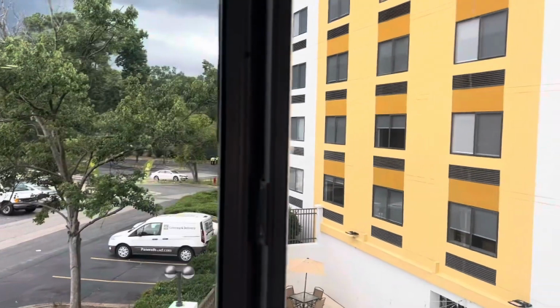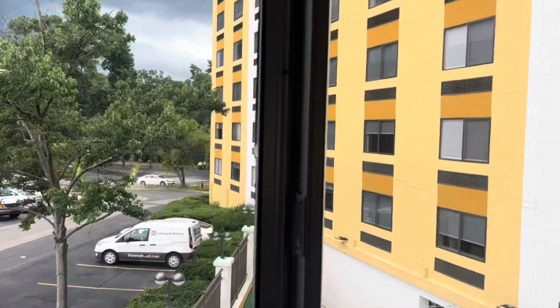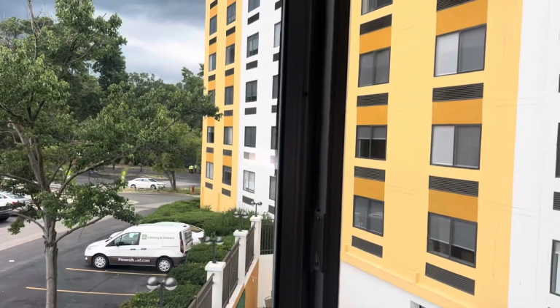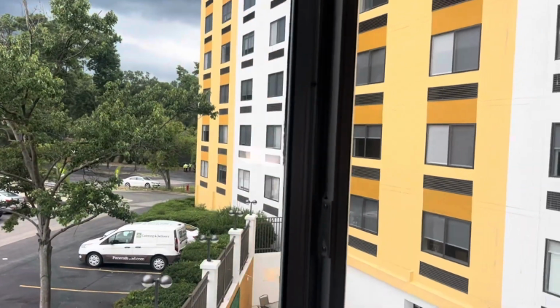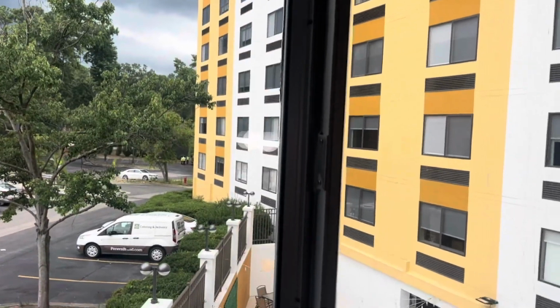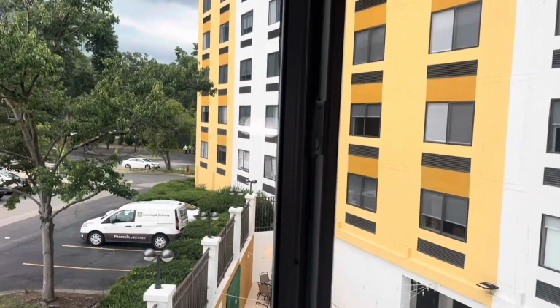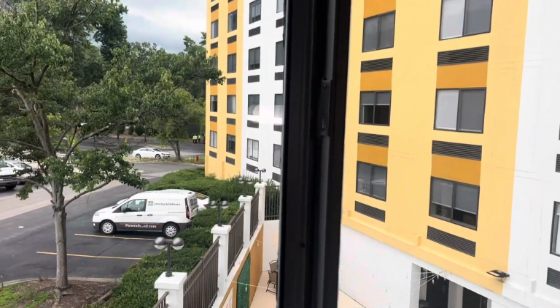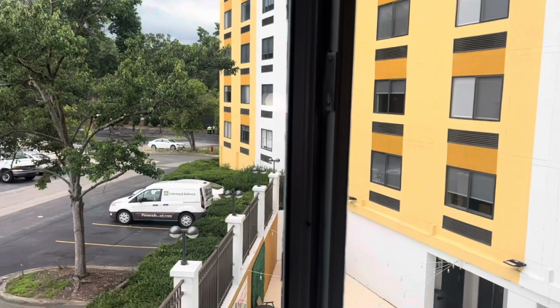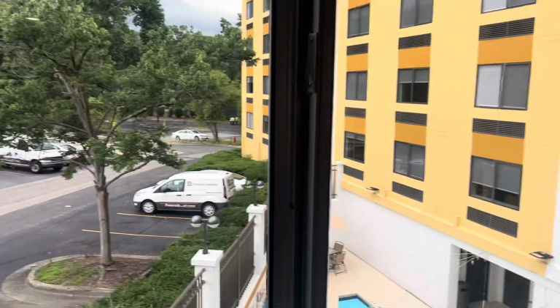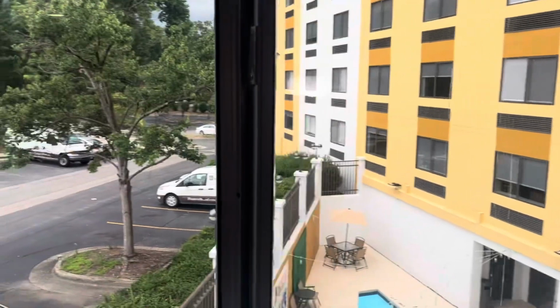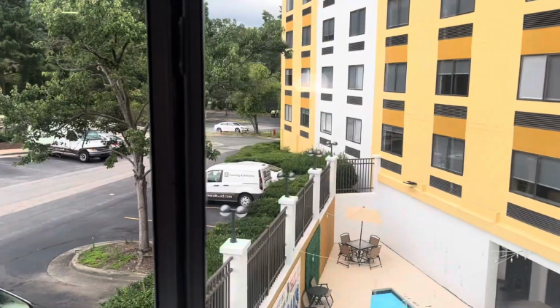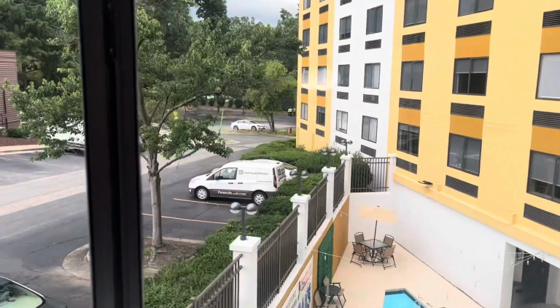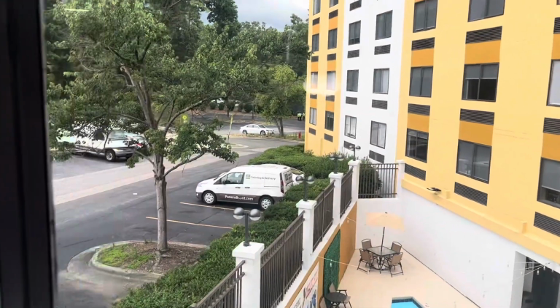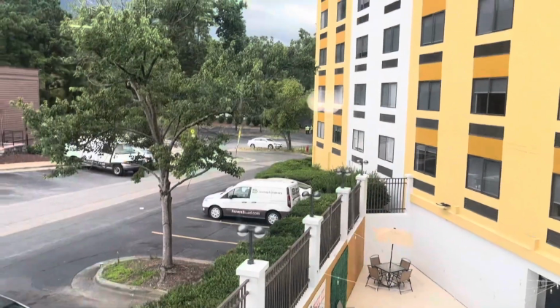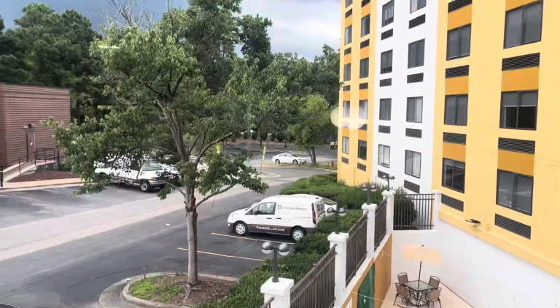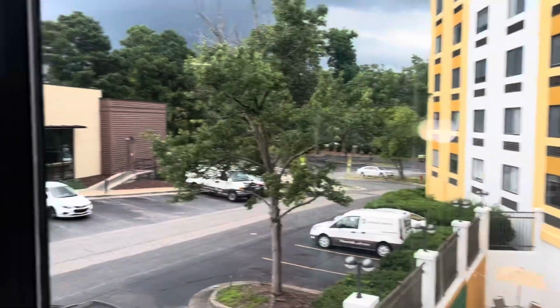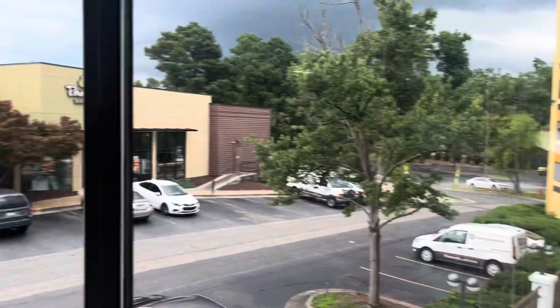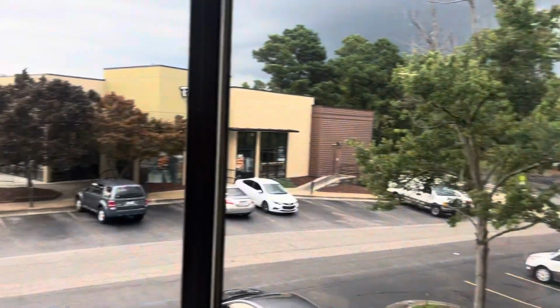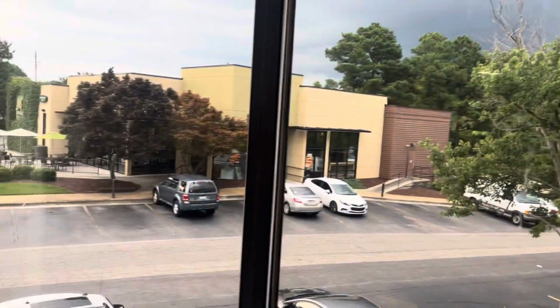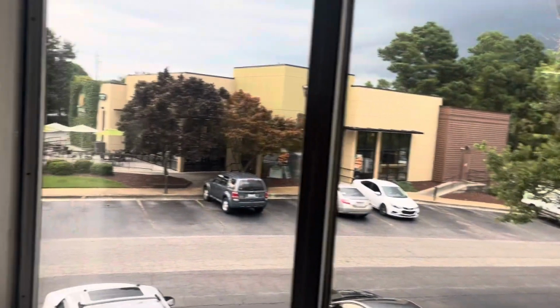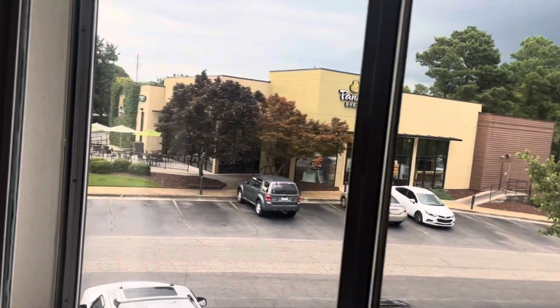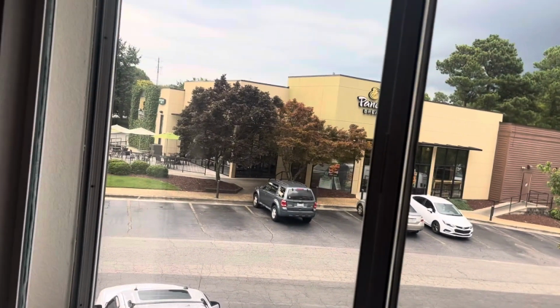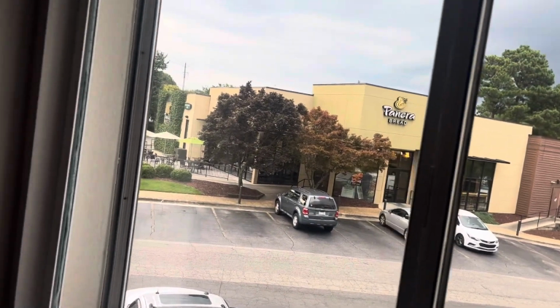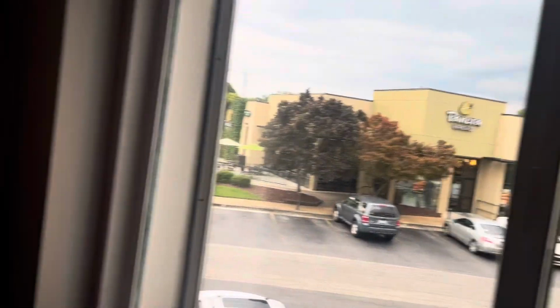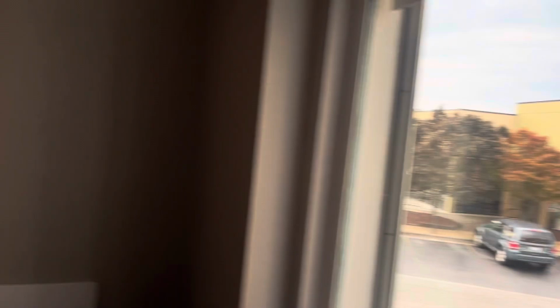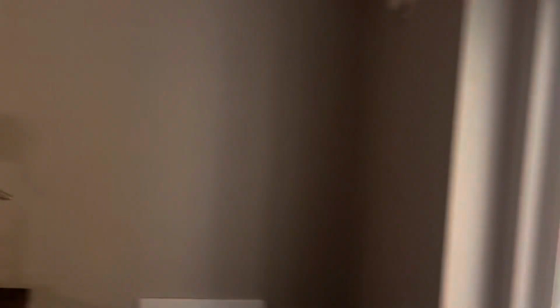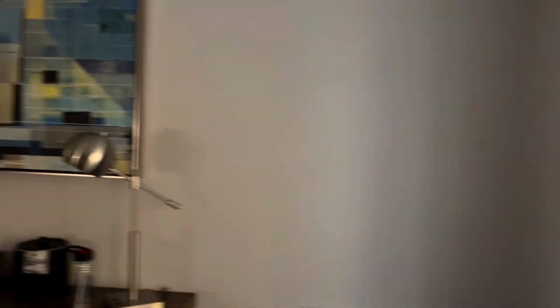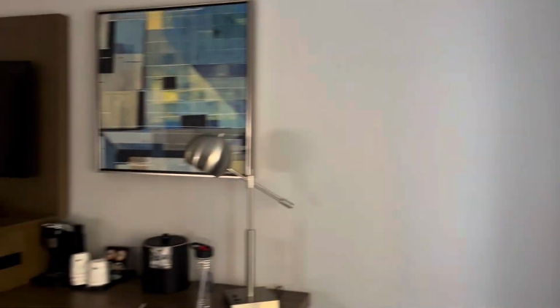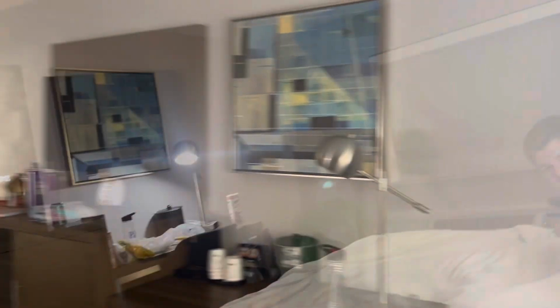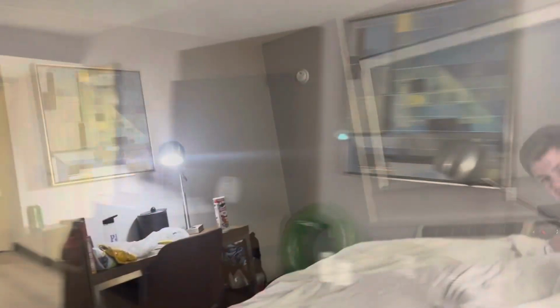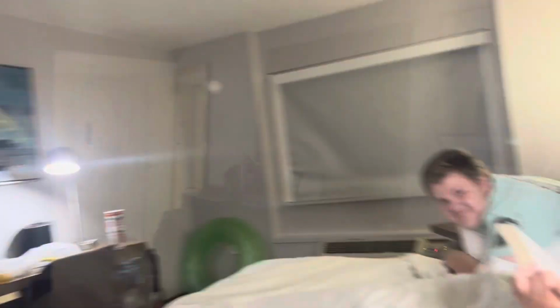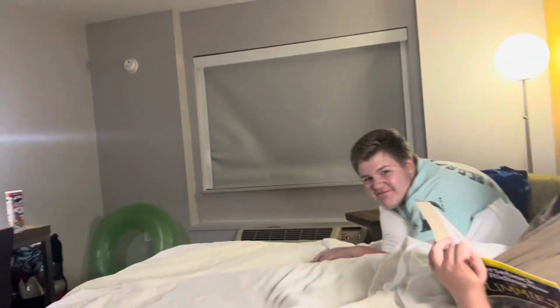We have a pool view, and then there's the rest of the hotel. Very pretty, very nice, very spacious. I'll try to get some footage of the rest of the hotel as we maneuver through it — stay tuned for ratings.